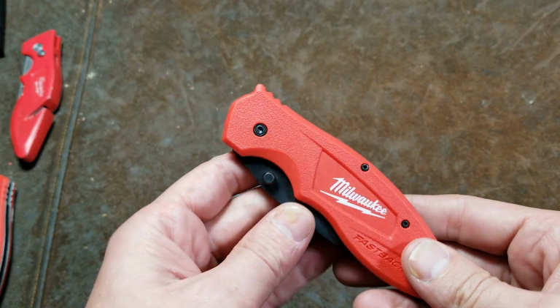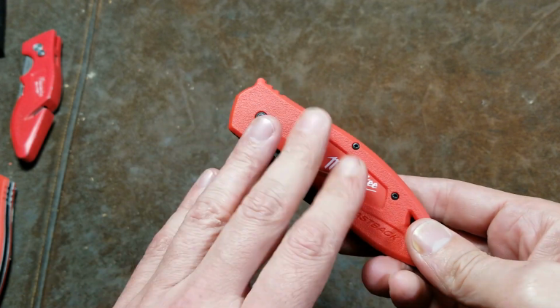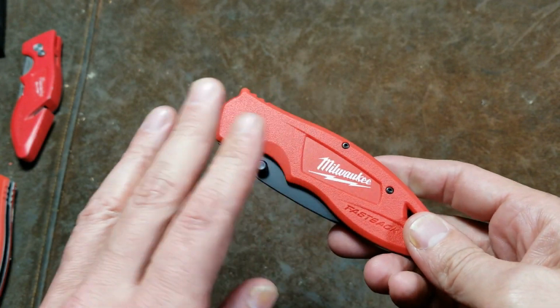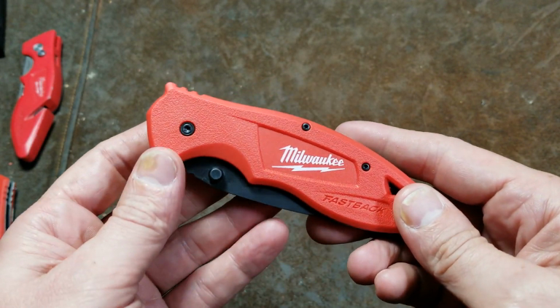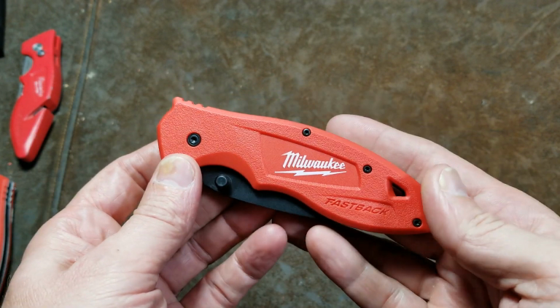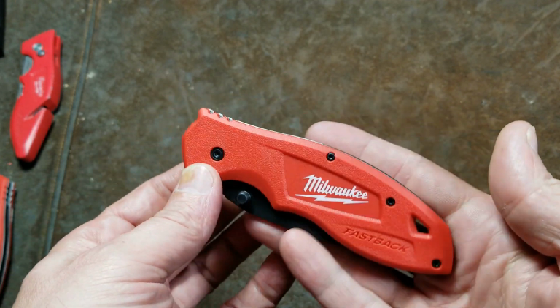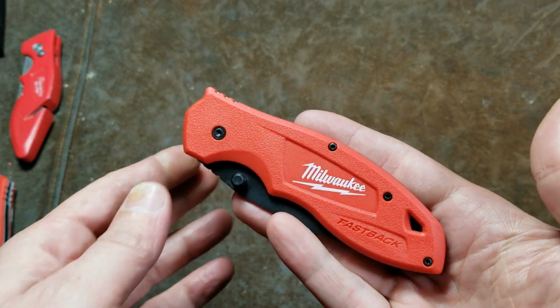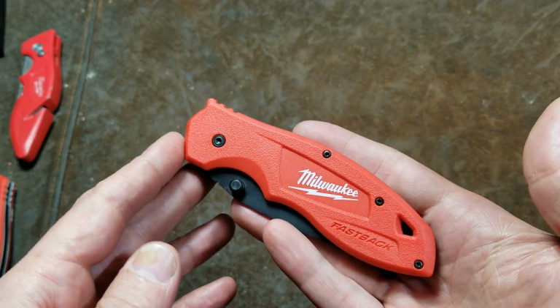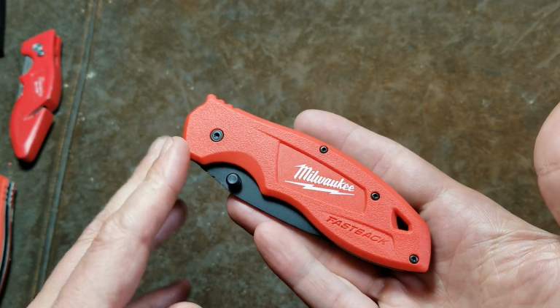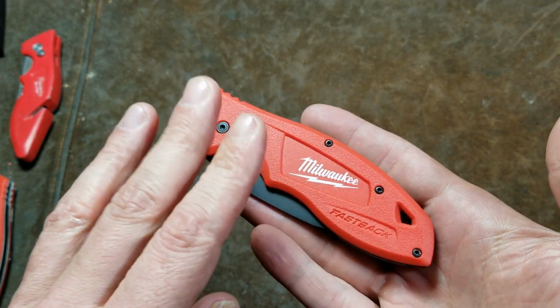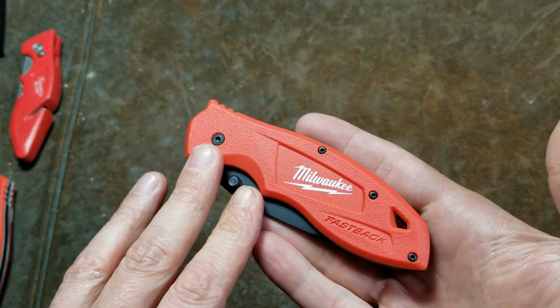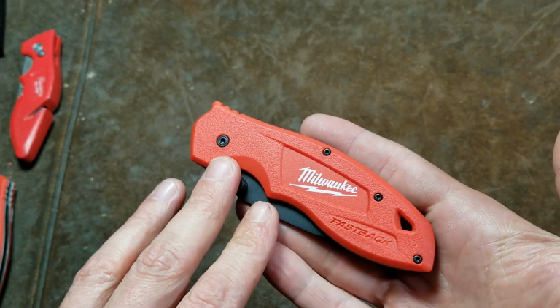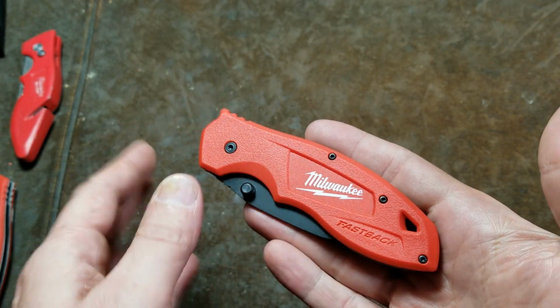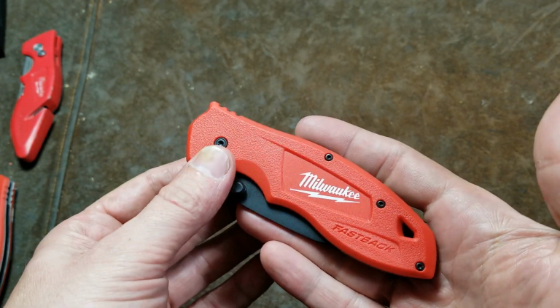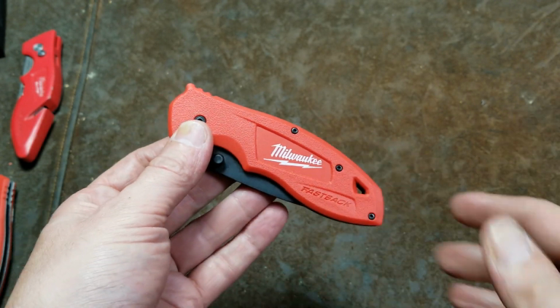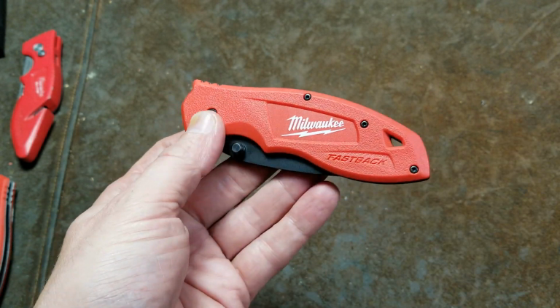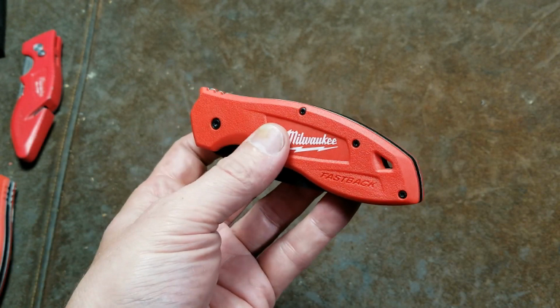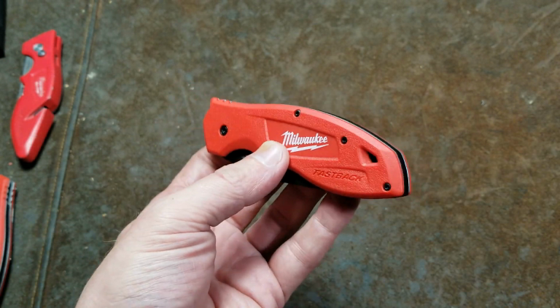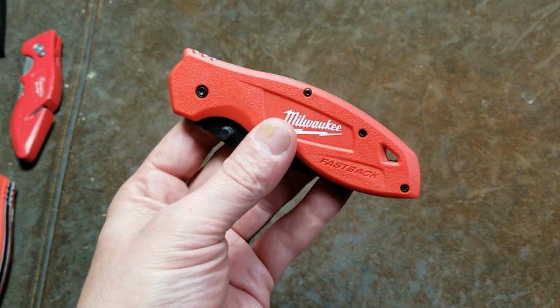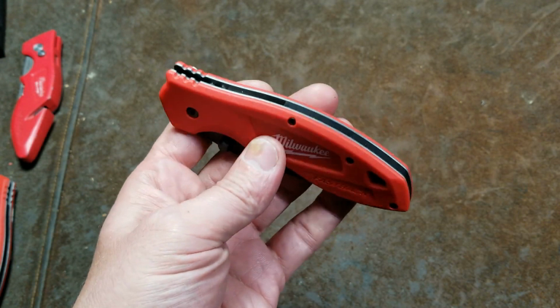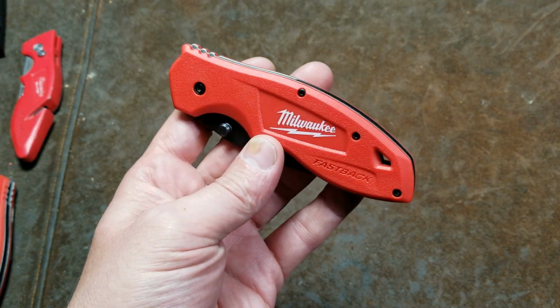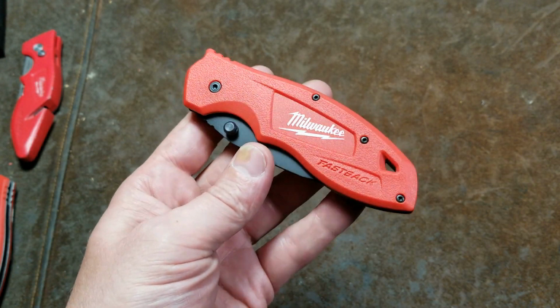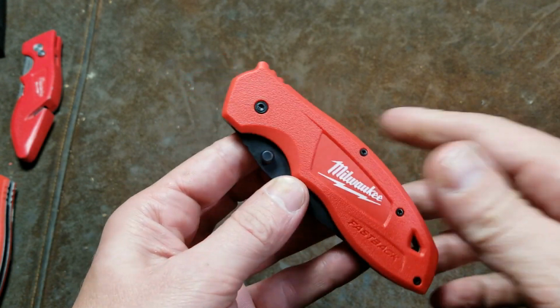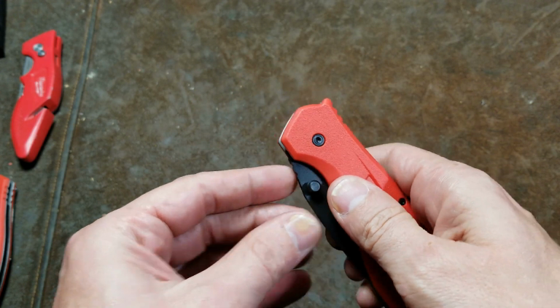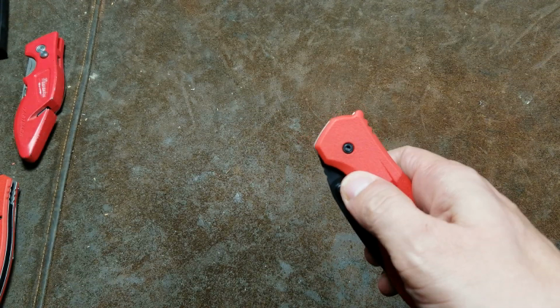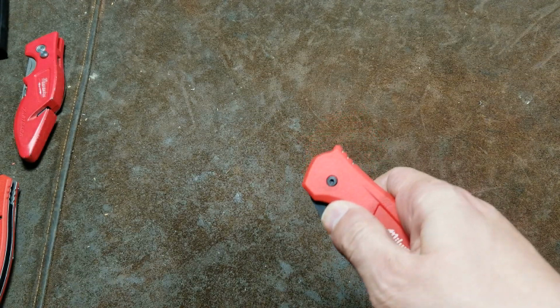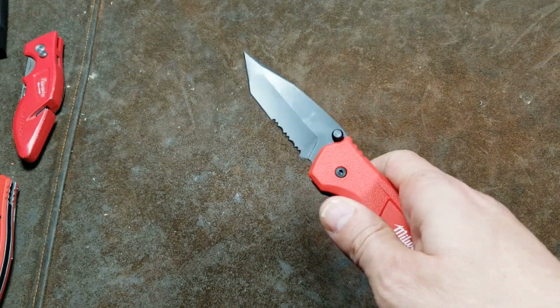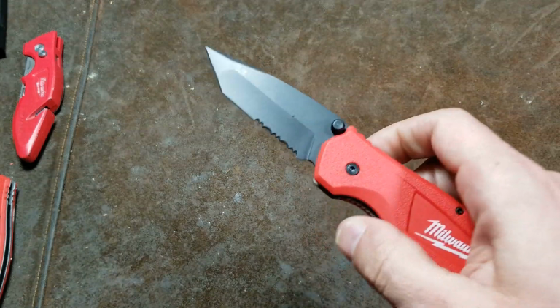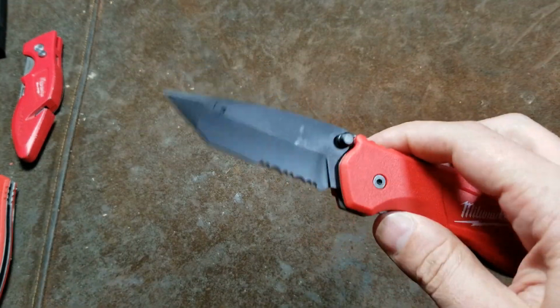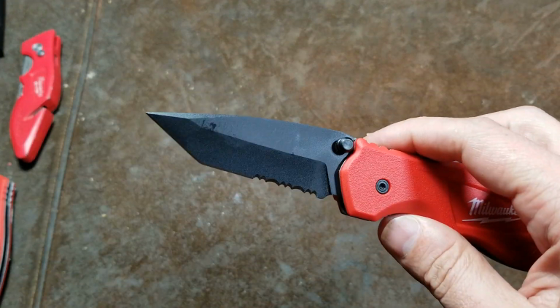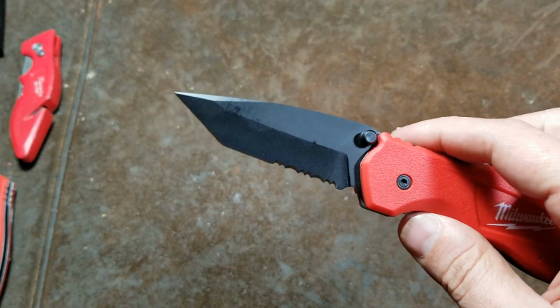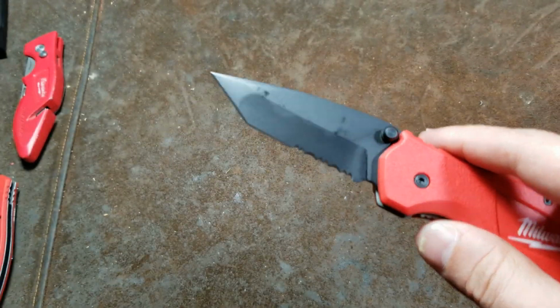I've seen some trade show interviews with Milwaukee reps, and they say these are made more for the job site. I don't know exactly what kind of job site you'd use a tanto tip on.